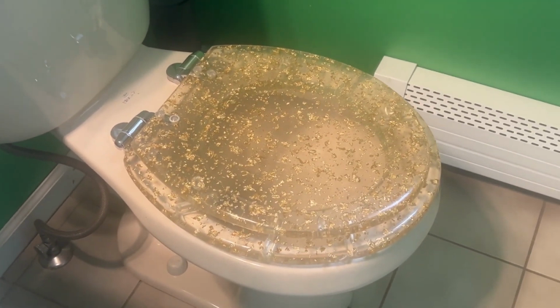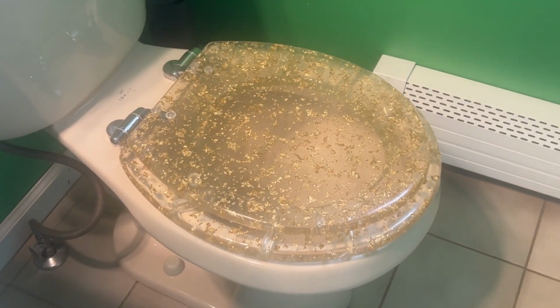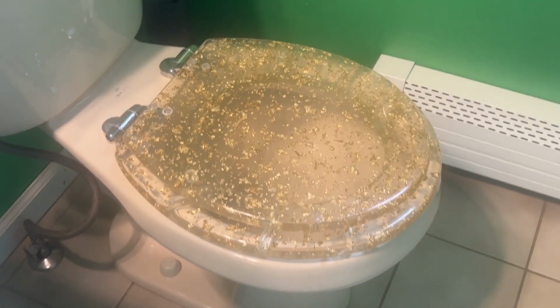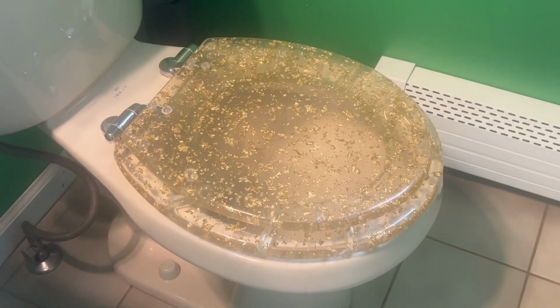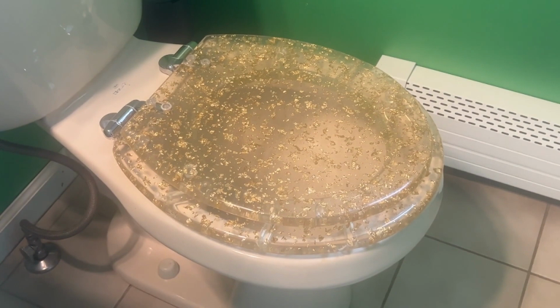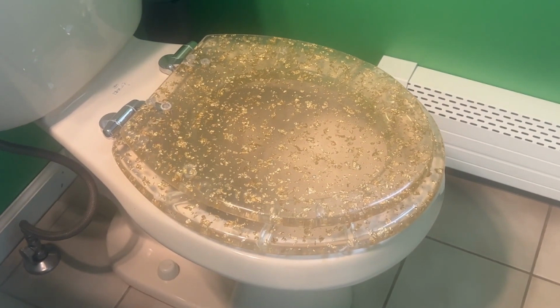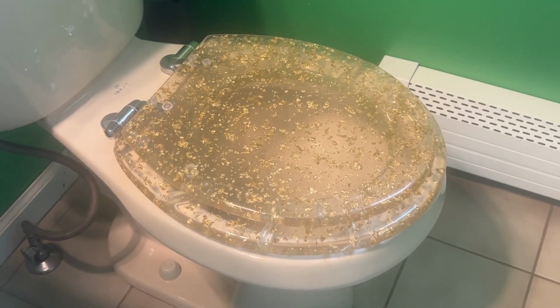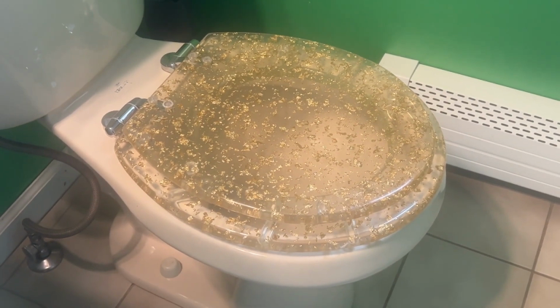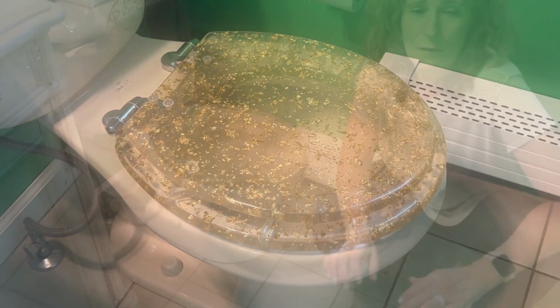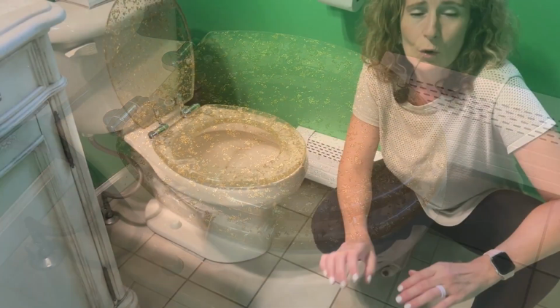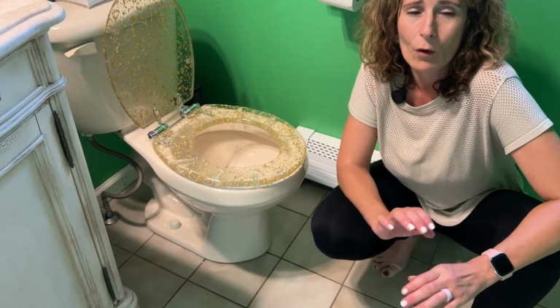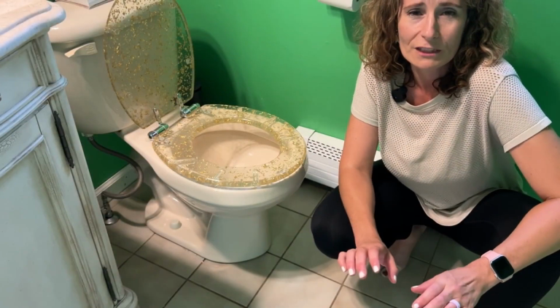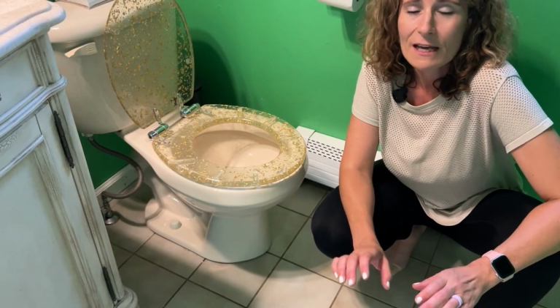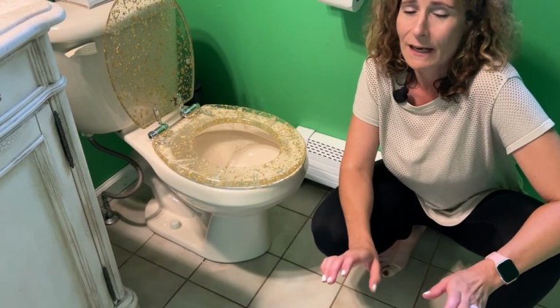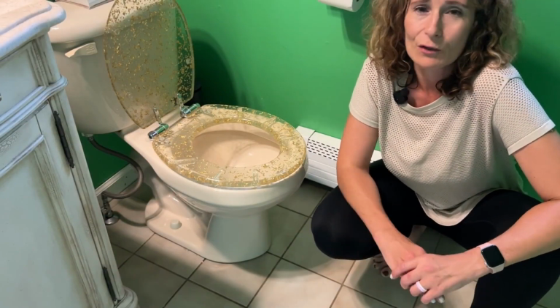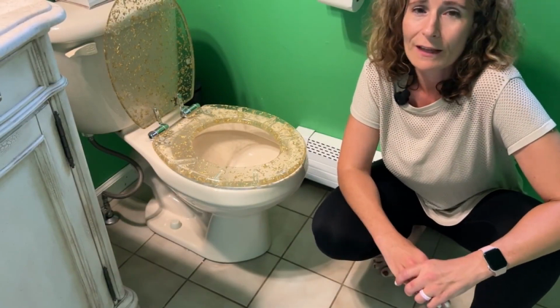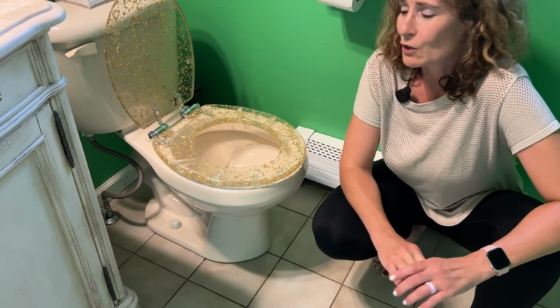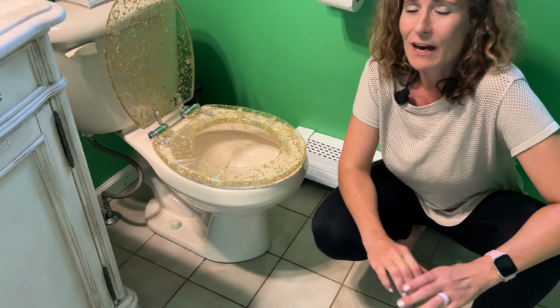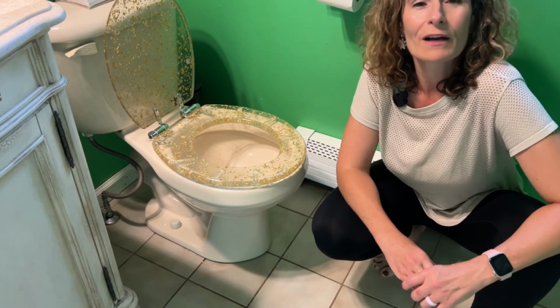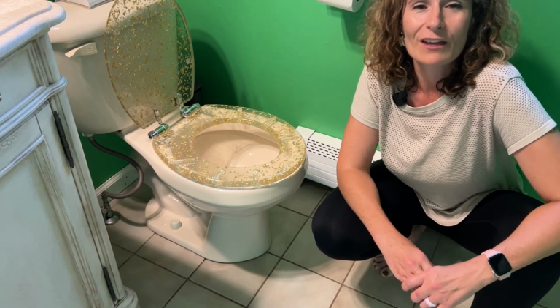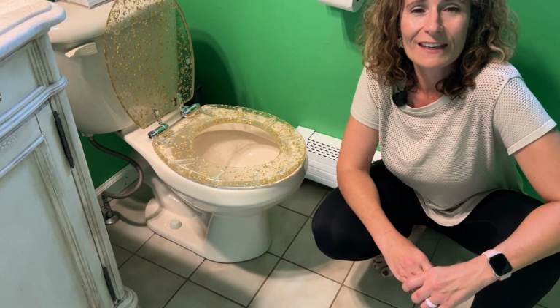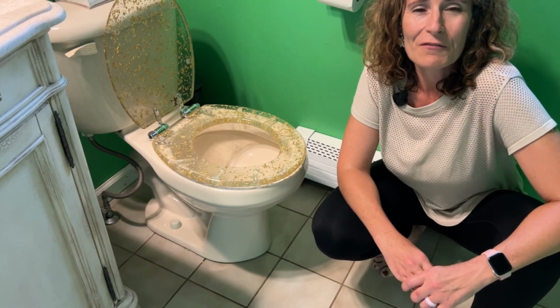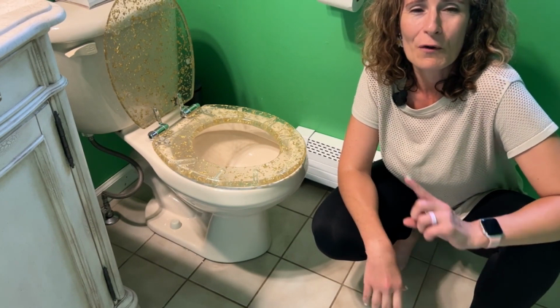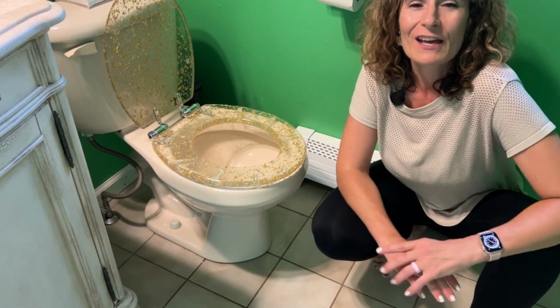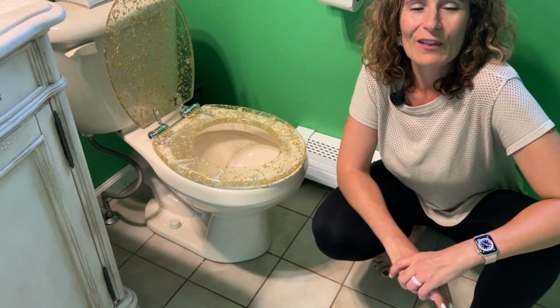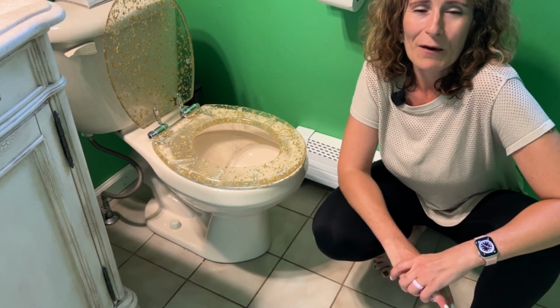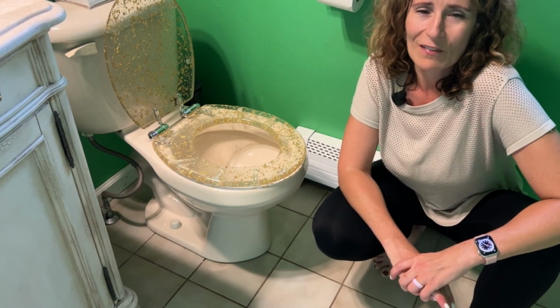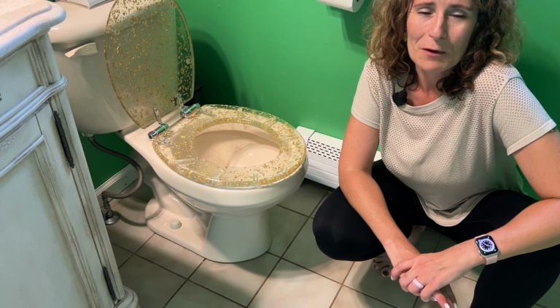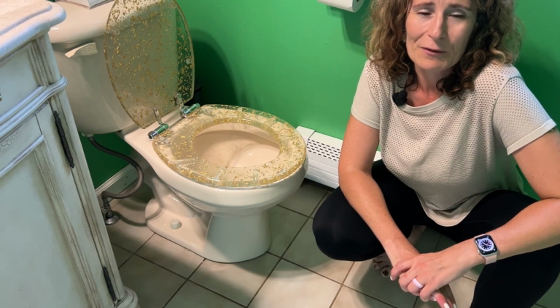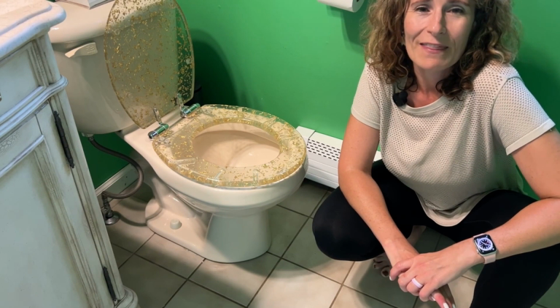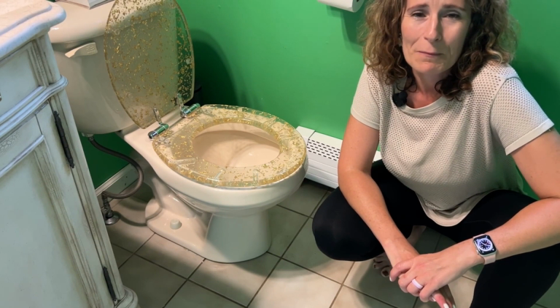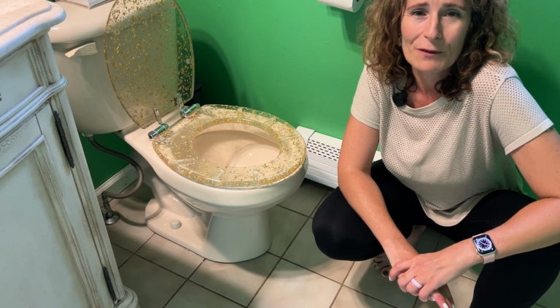I love how easy it was to install, and they also have the round or the oval shape depending on your toilet, so whichever one you're thinking of, go for it. You'll love how this glams up your bathroom, and that's my point of view.